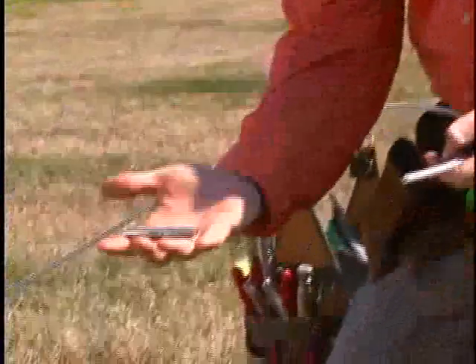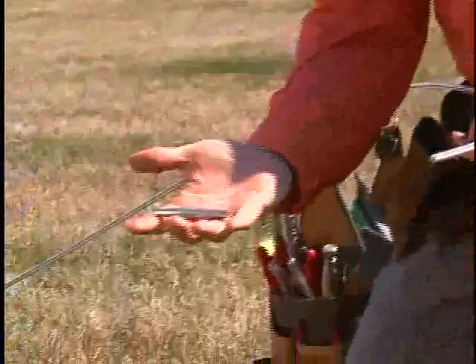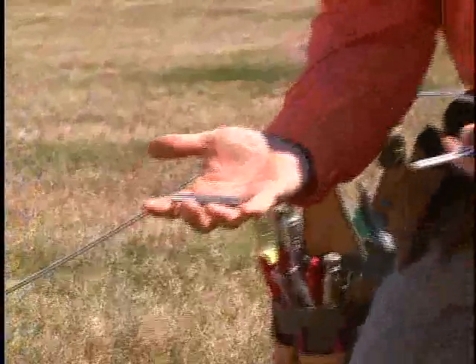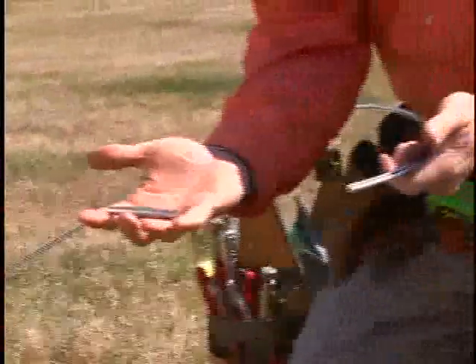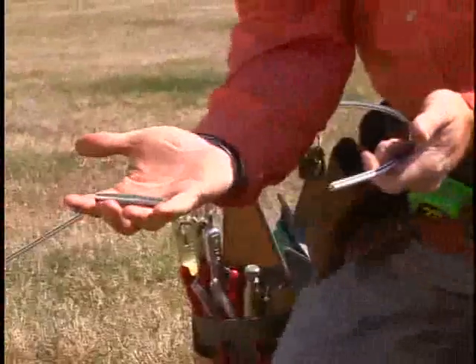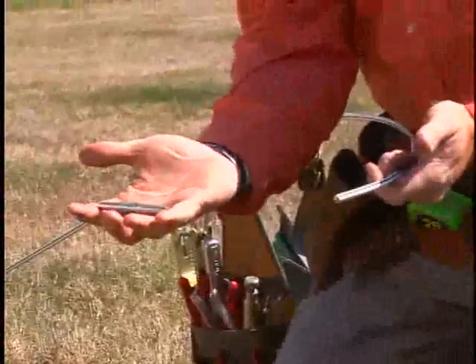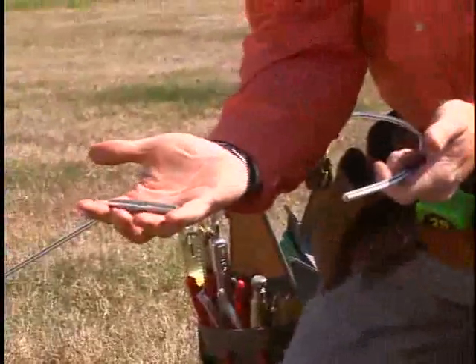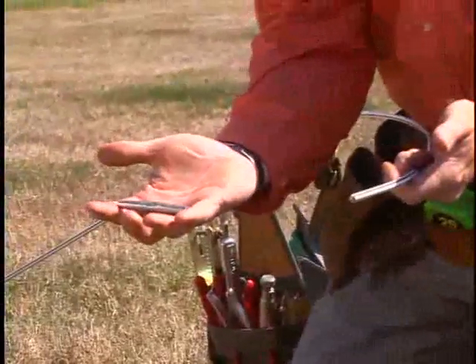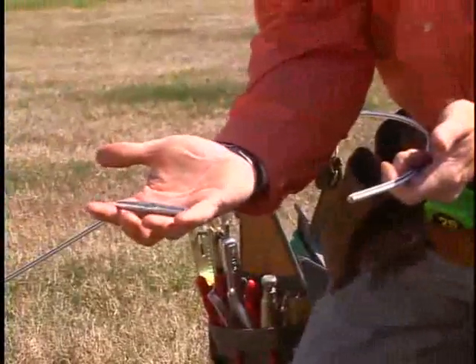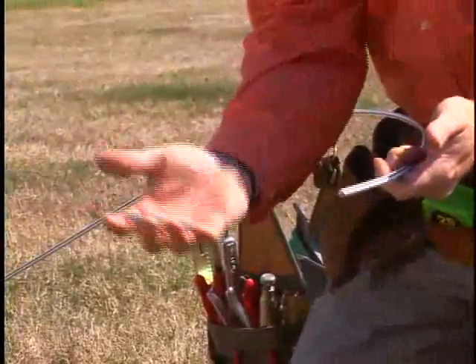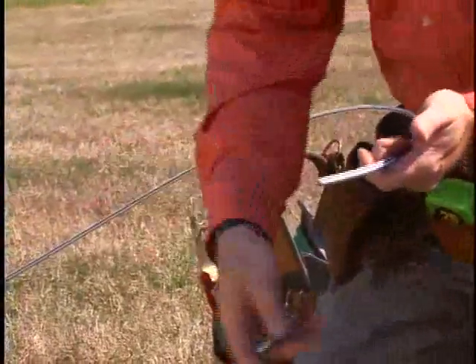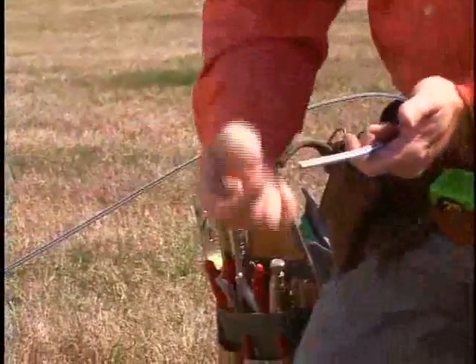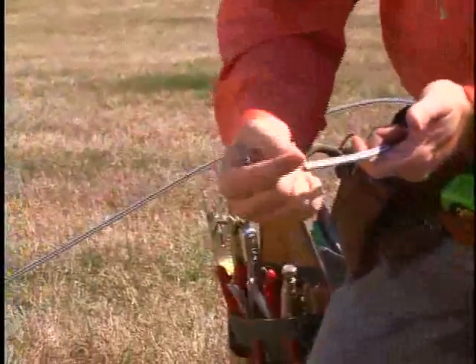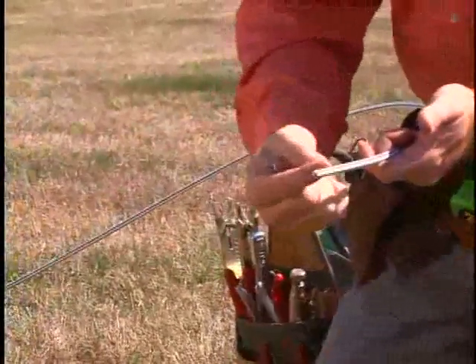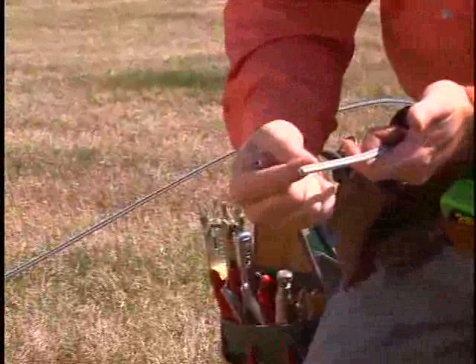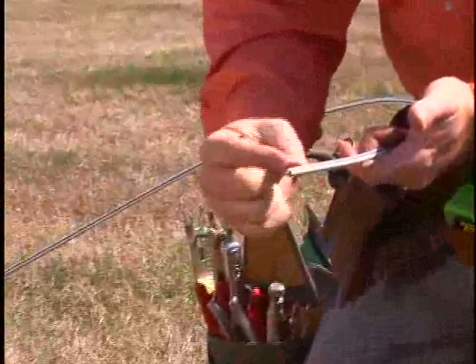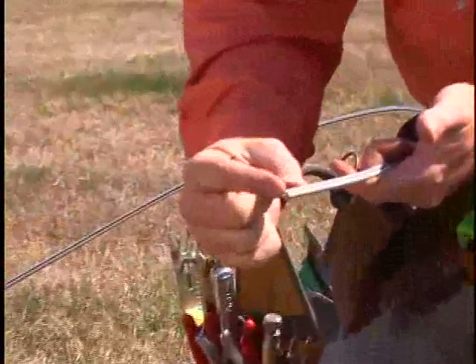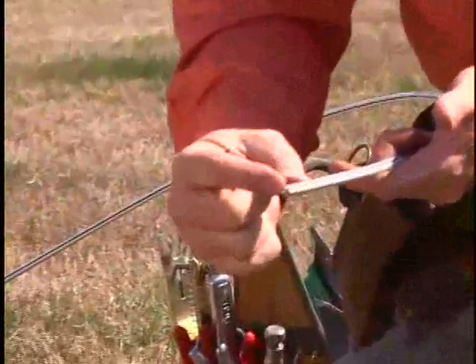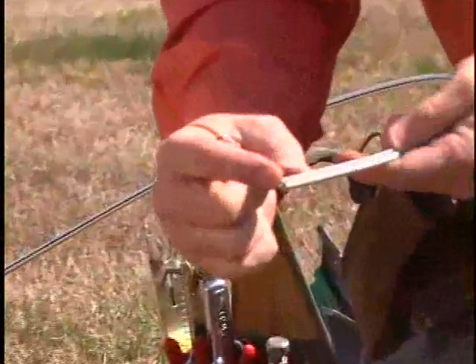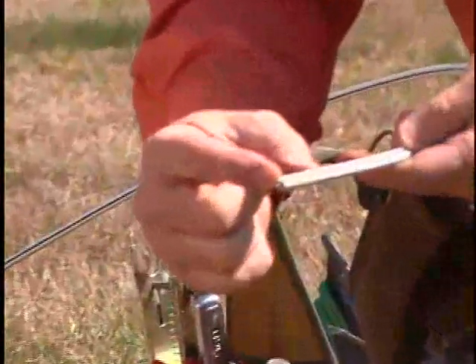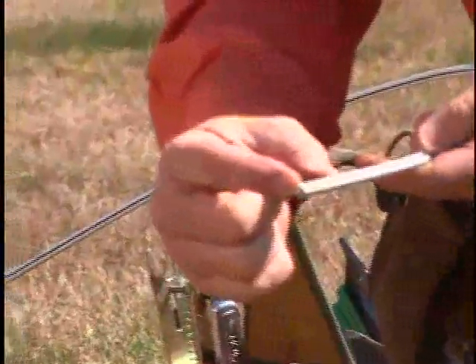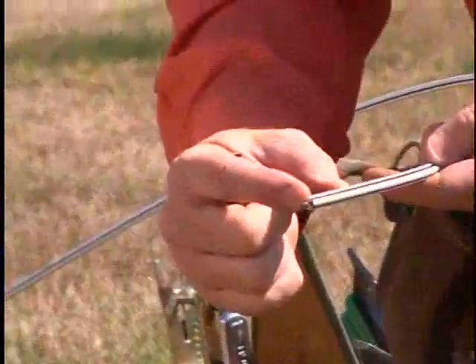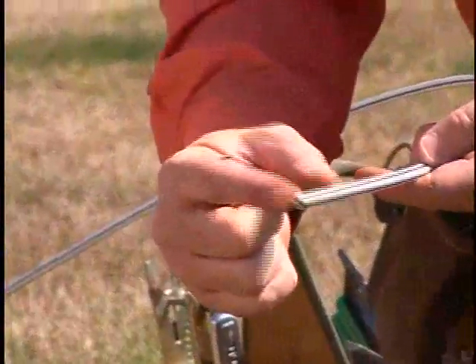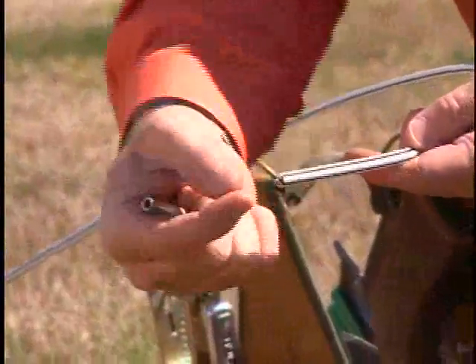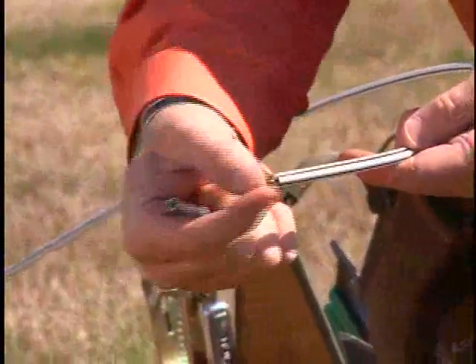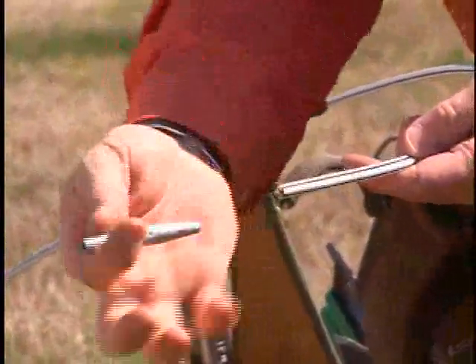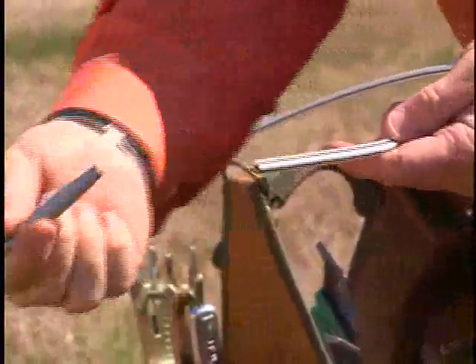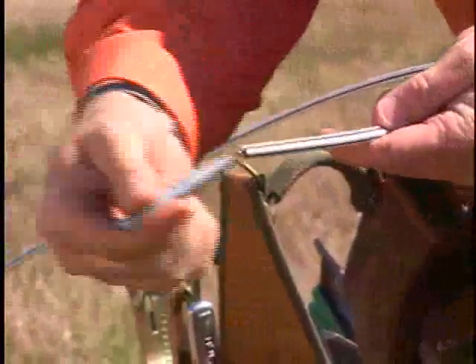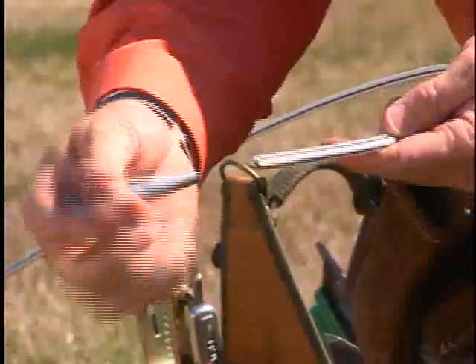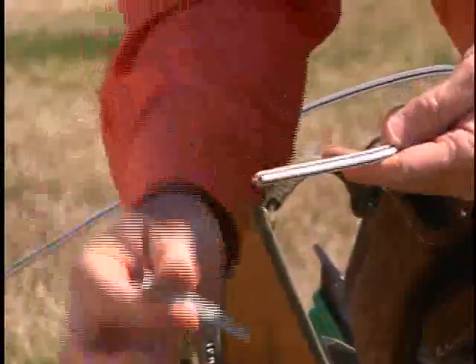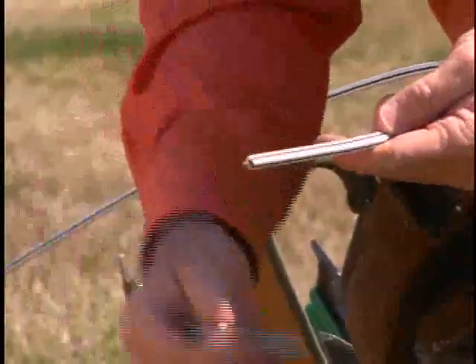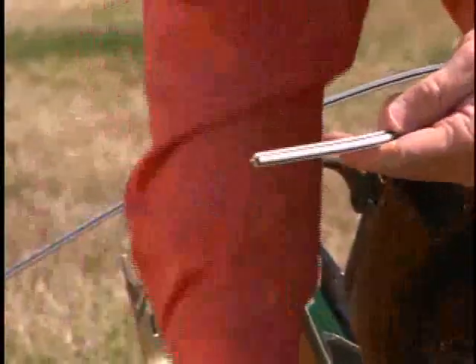Wire link works very much like a set of Chinese handcuffs. As you can see, what we're going to have to do is remove this polymer so that we can get to the bare wire to slide it in.